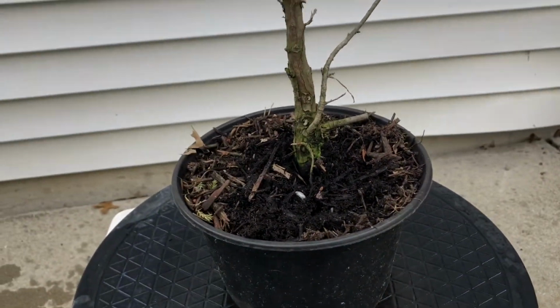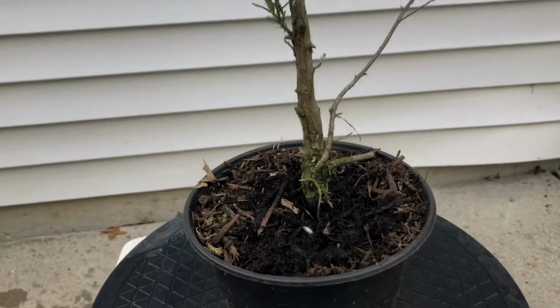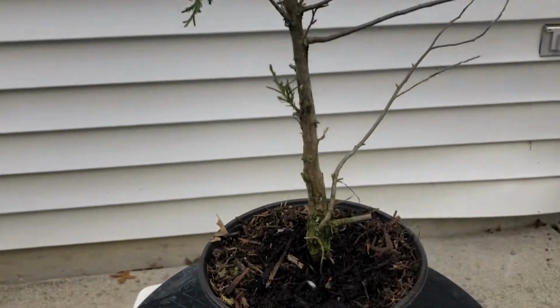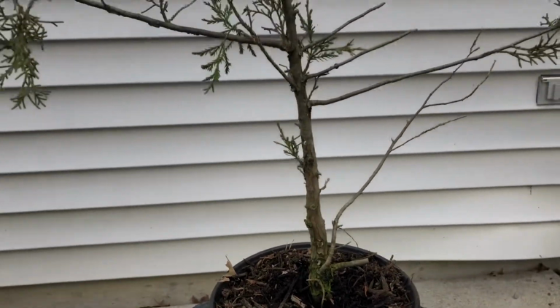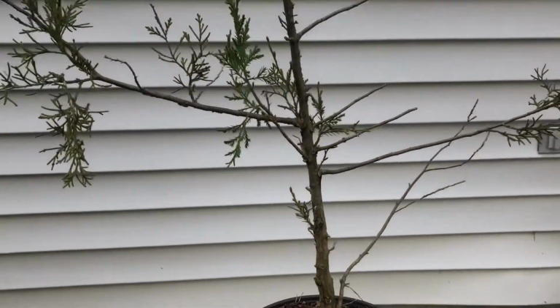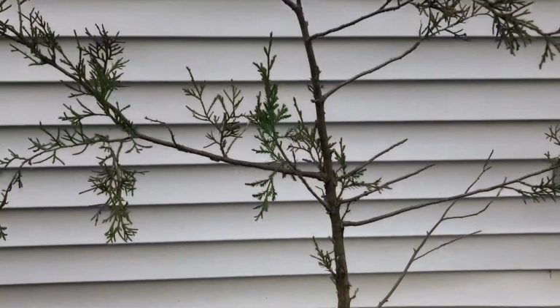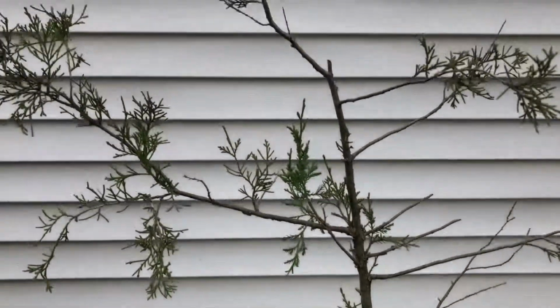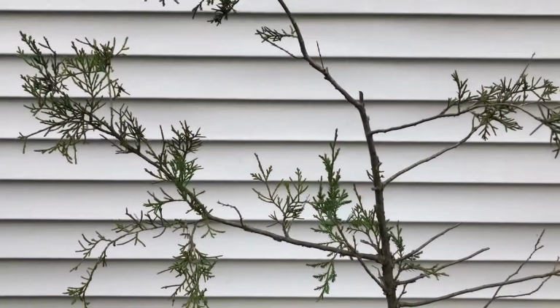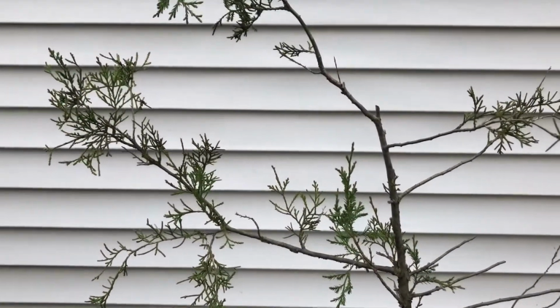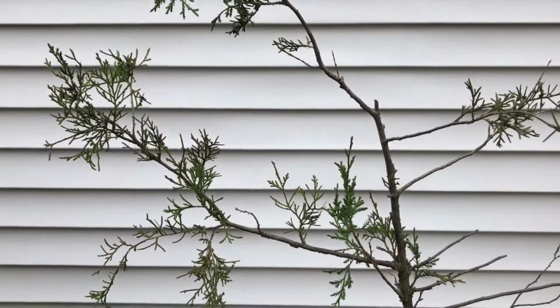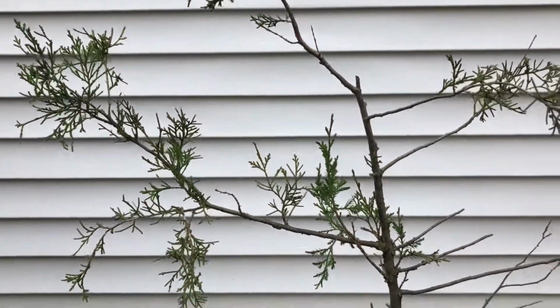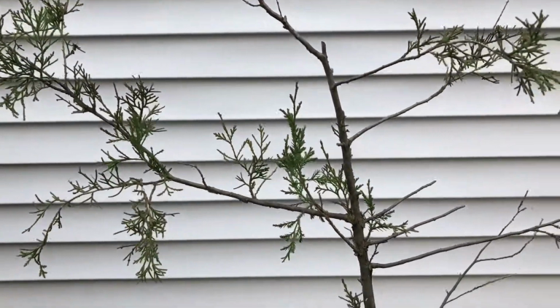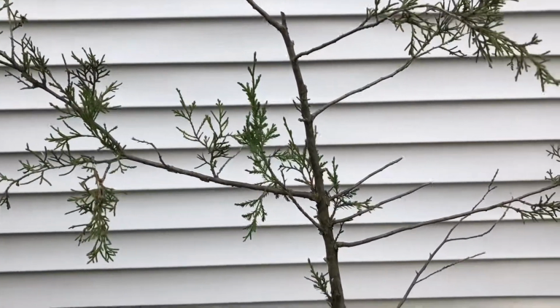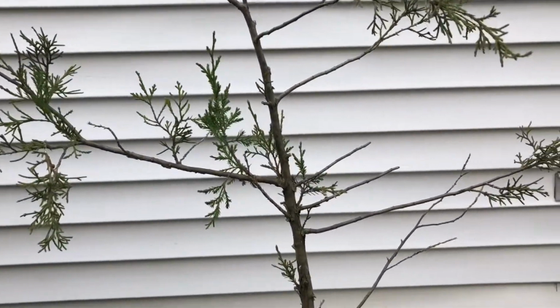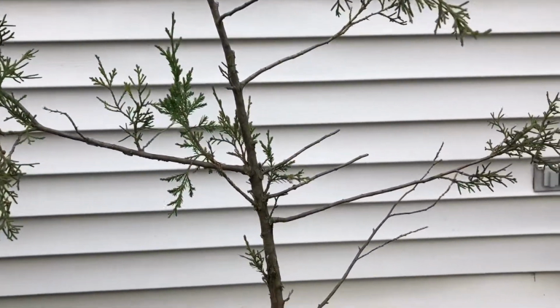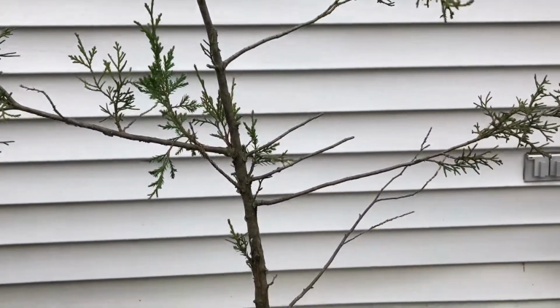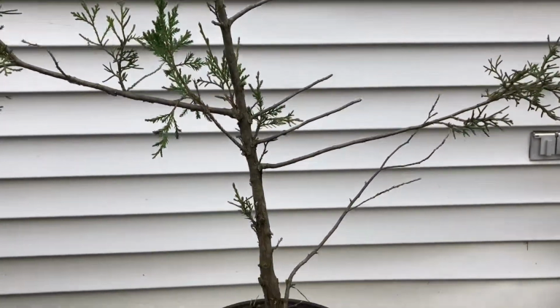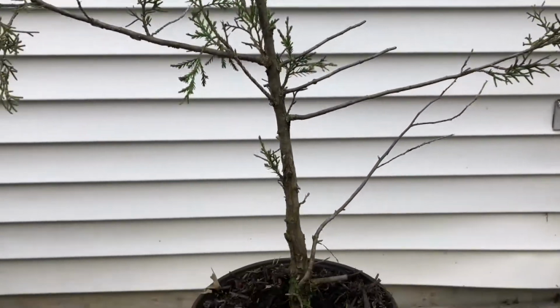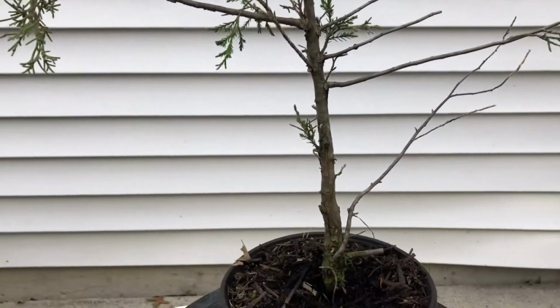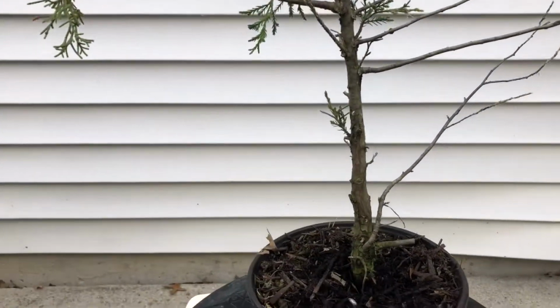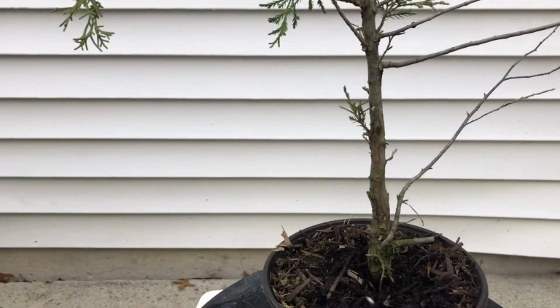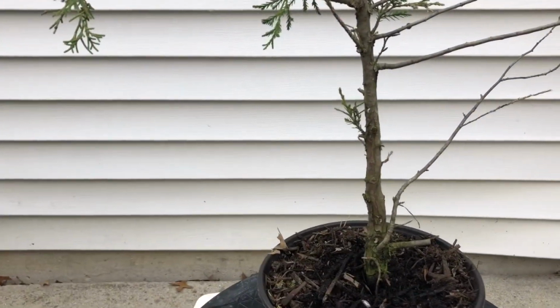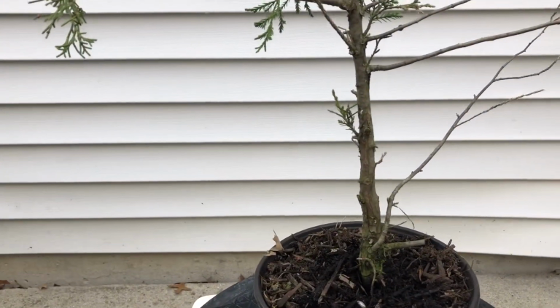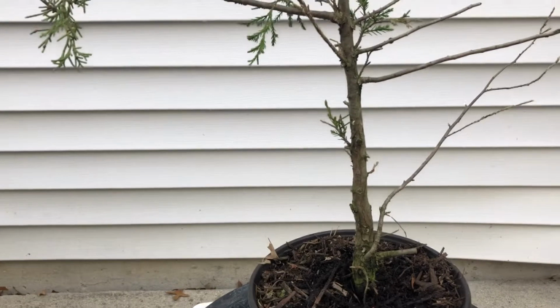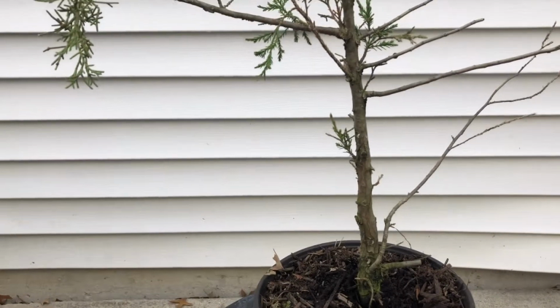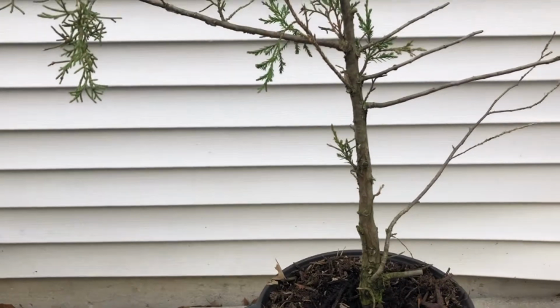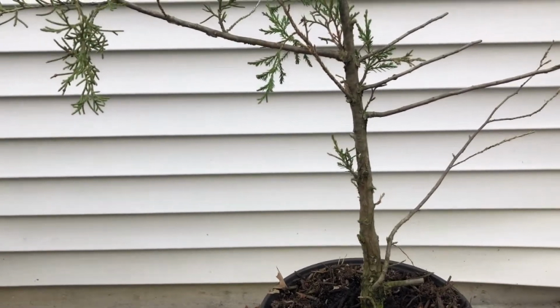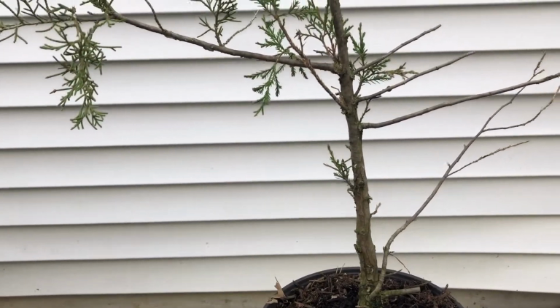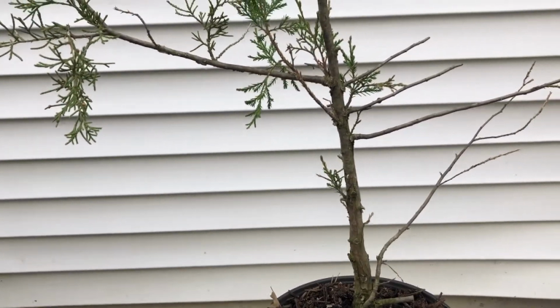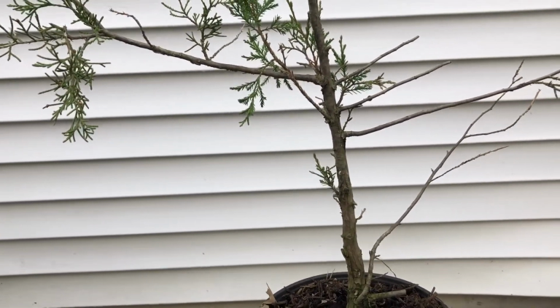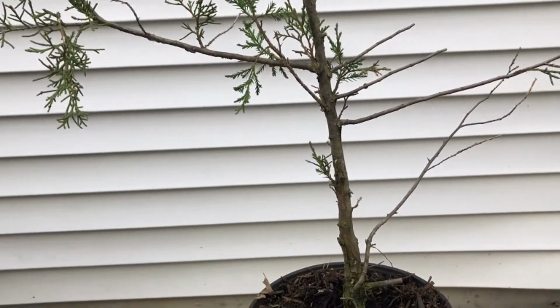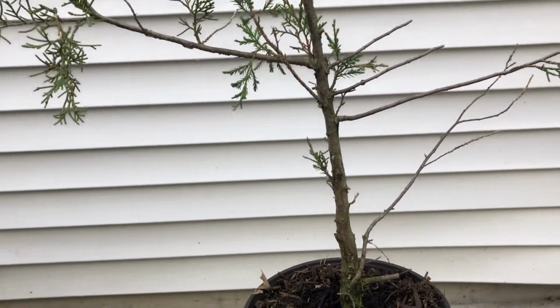I'm going to style this in the literati form — it's nowhere near complete, but it's ready for a new pot. I don't want to wait two more years to put it in a pot, so it'll be a light styling and repotting today.